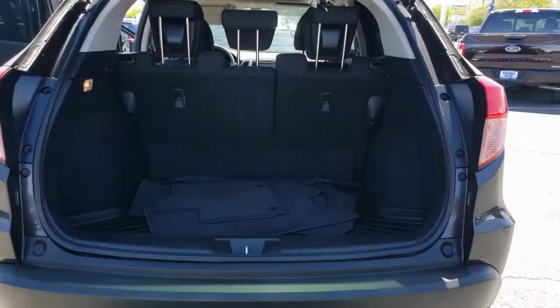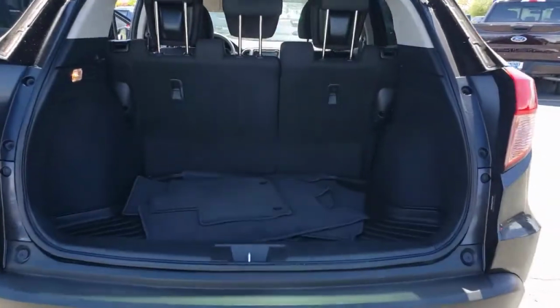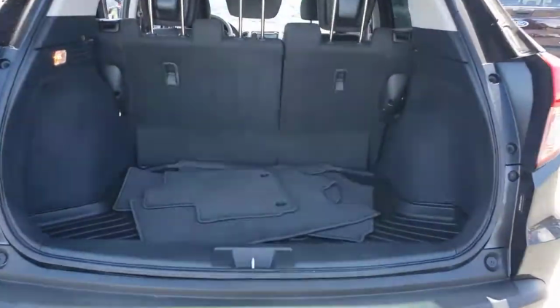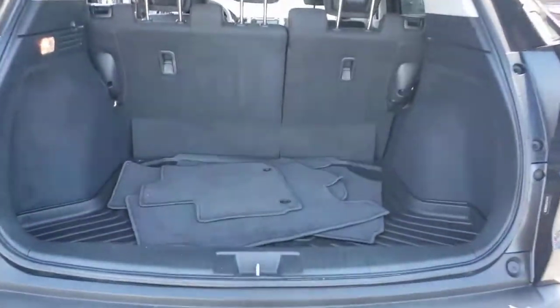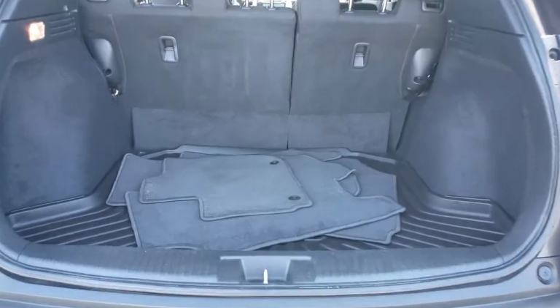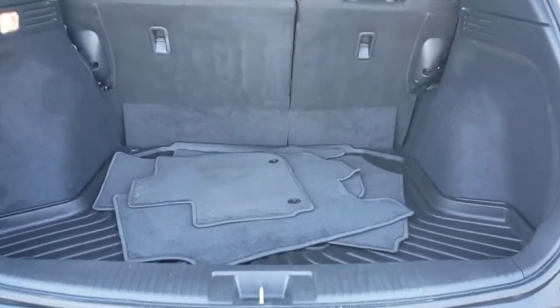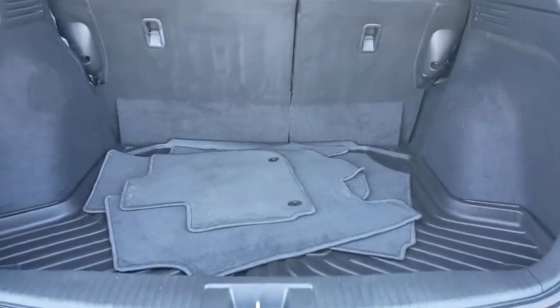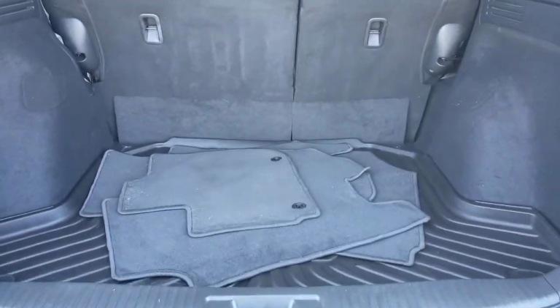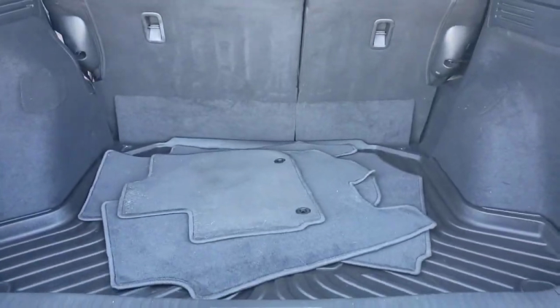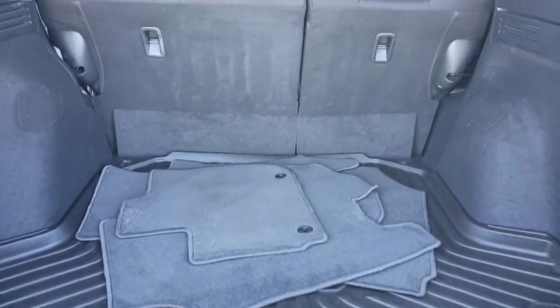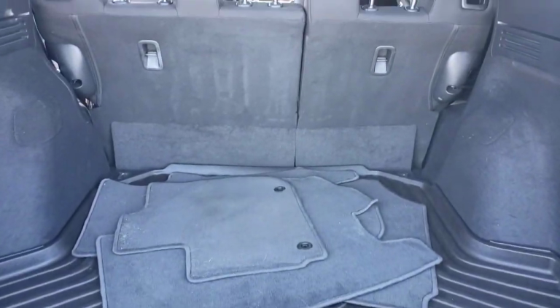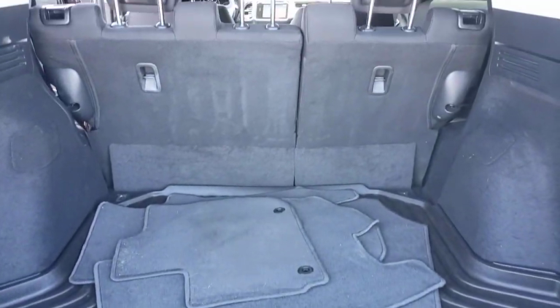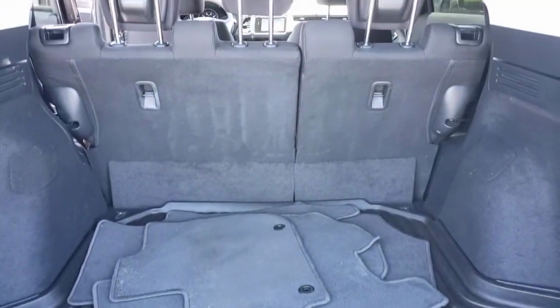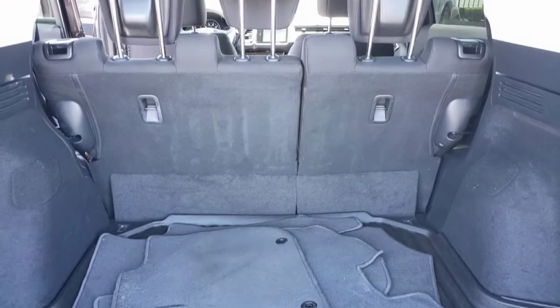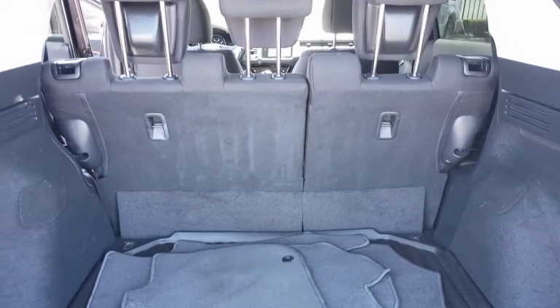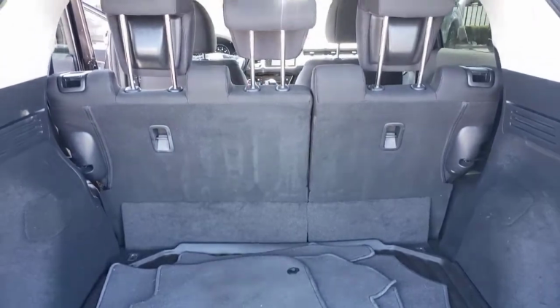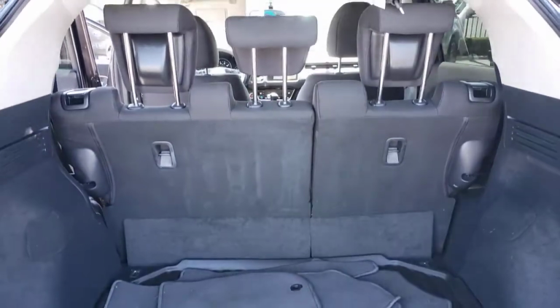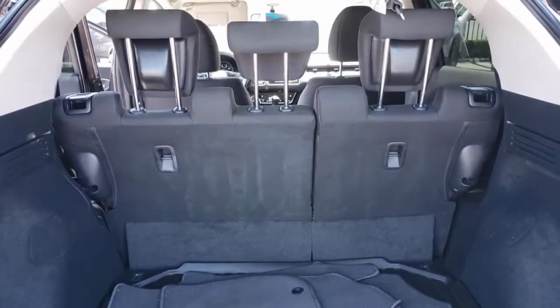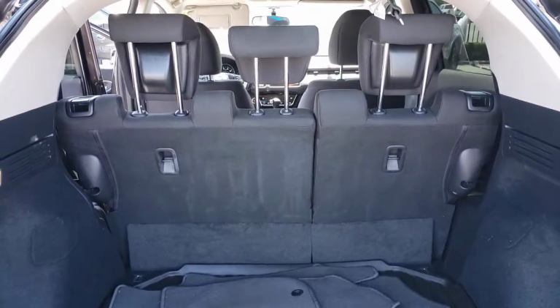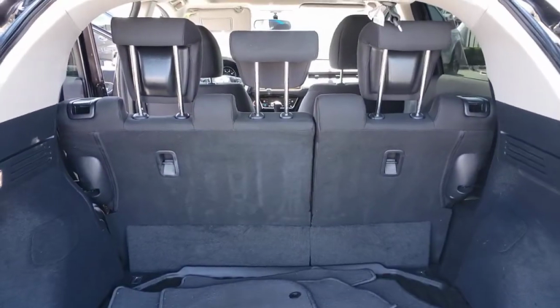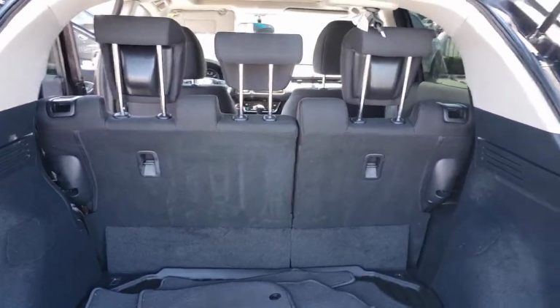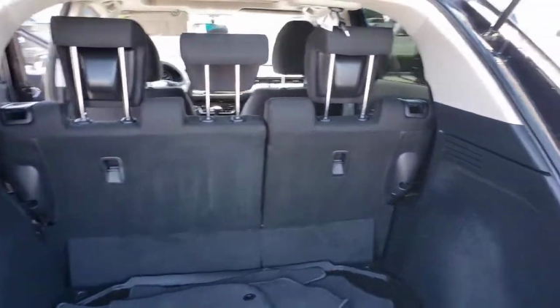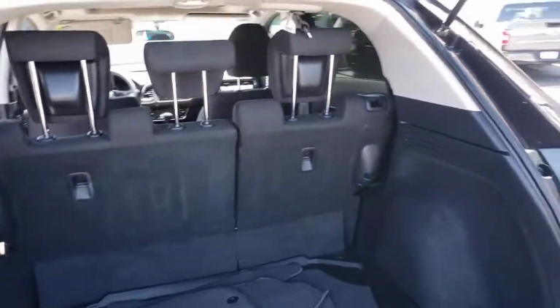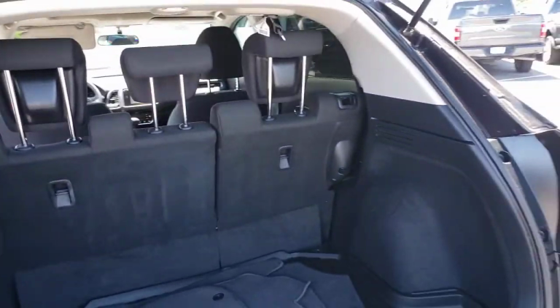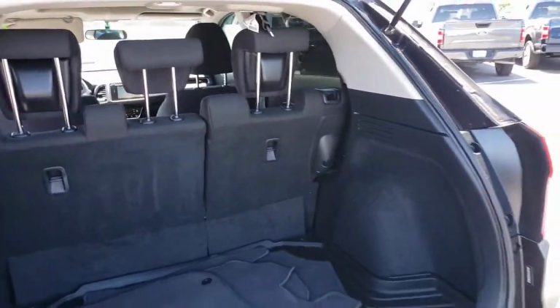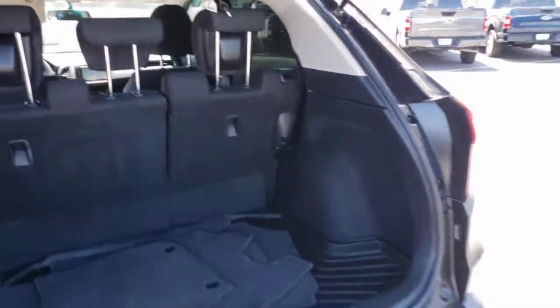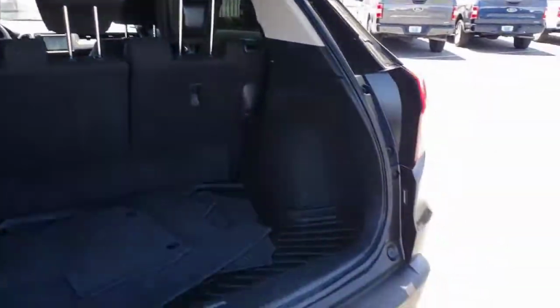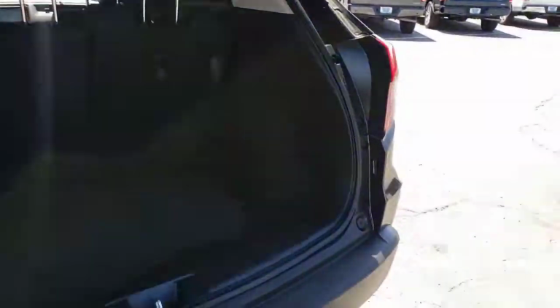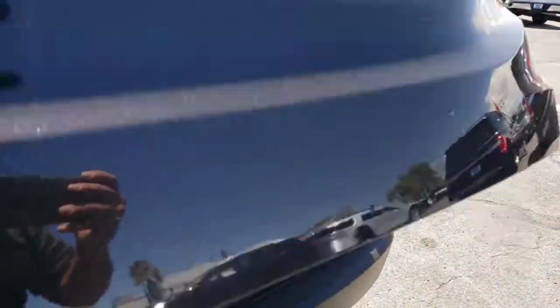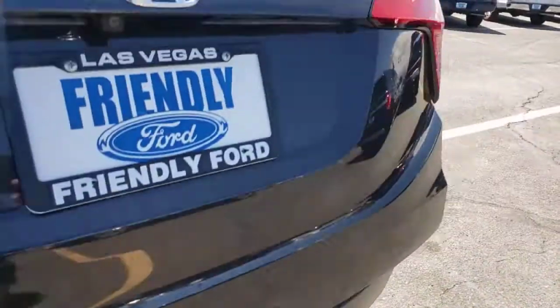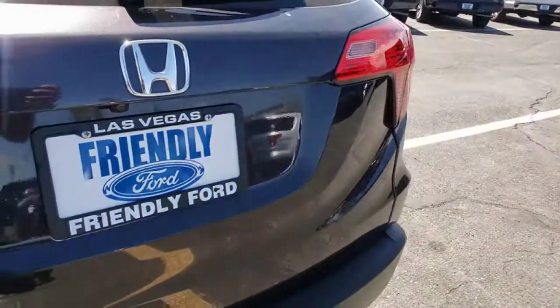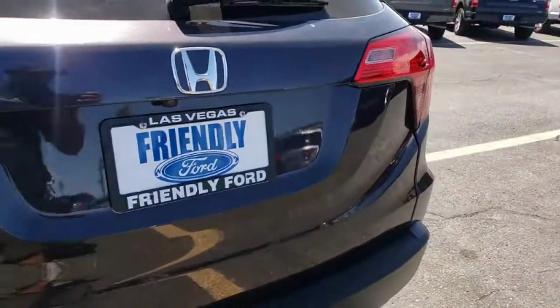This practical, comfortable mini-crossover was designed with your active lifestyle in mind. The following are some of this vehicle's highlighted options.